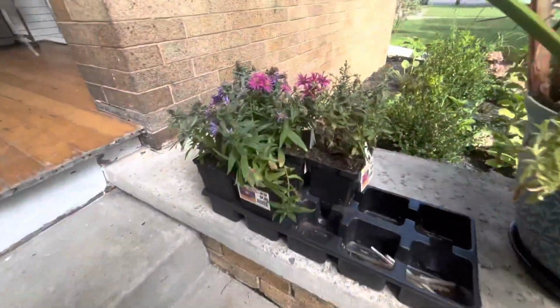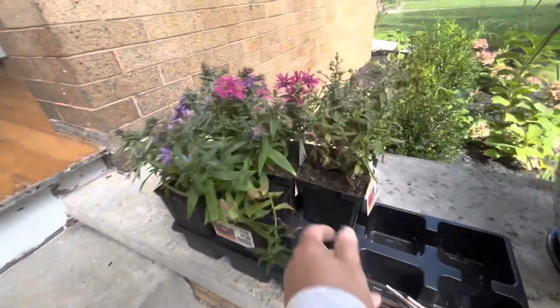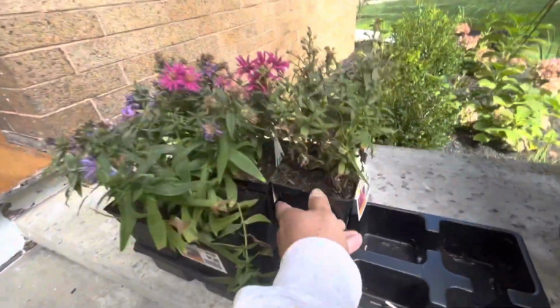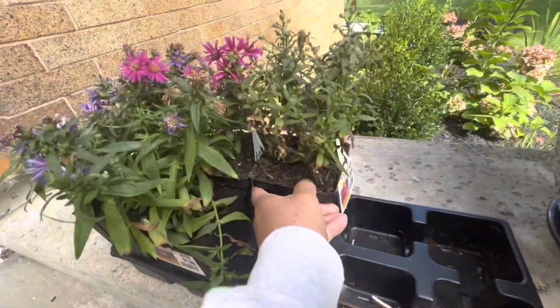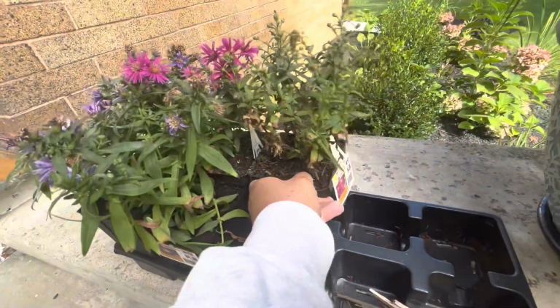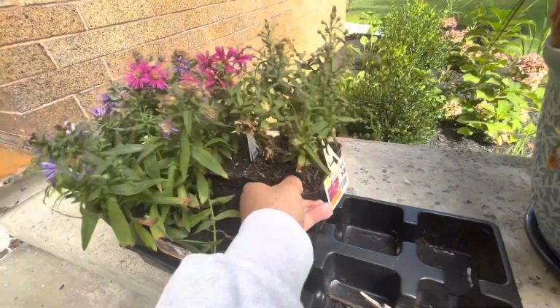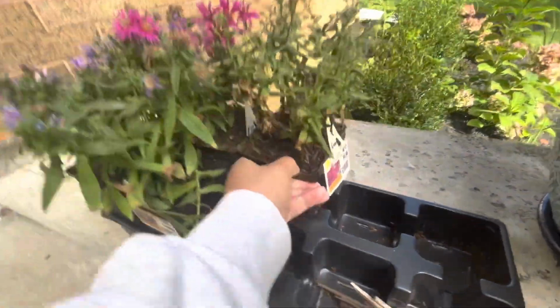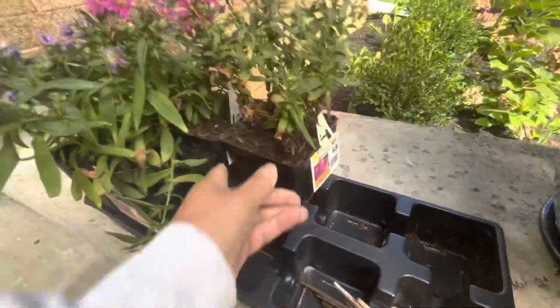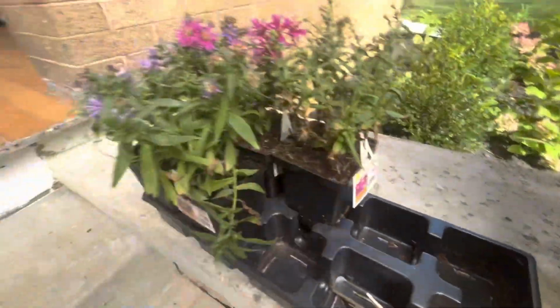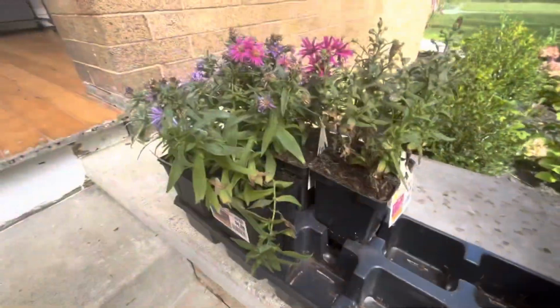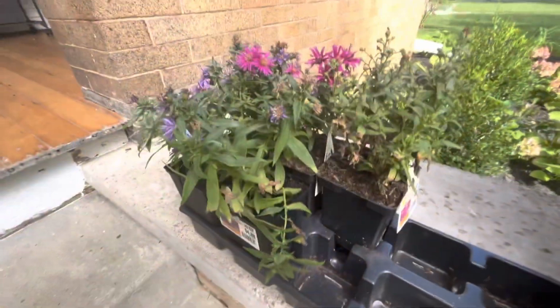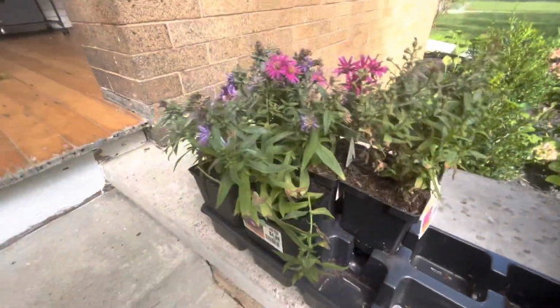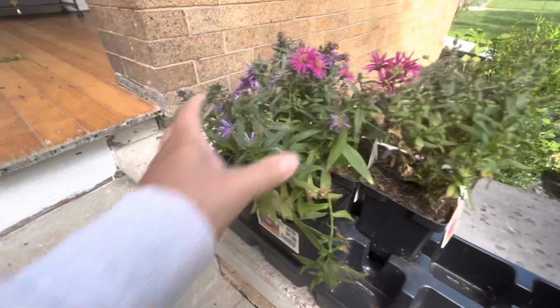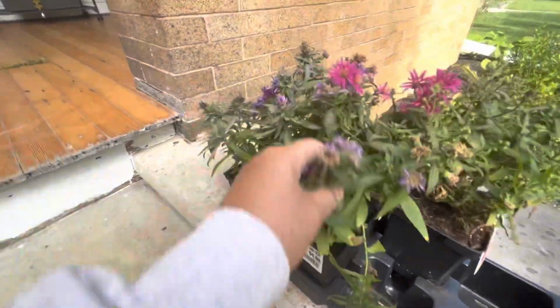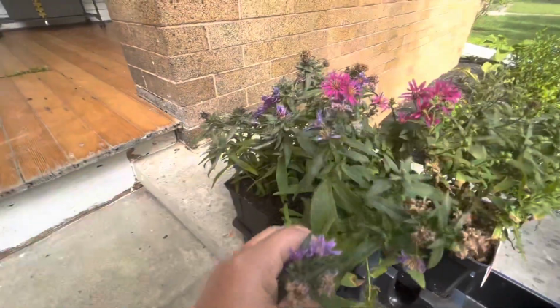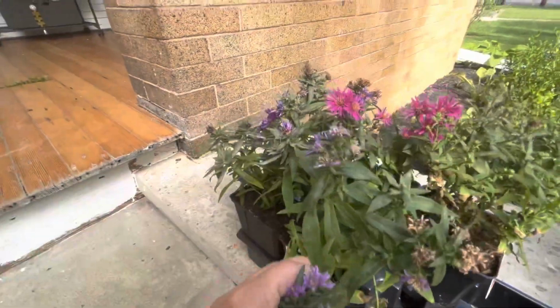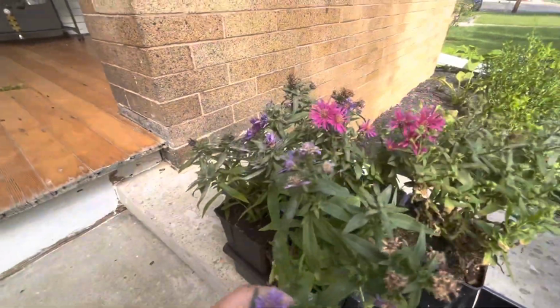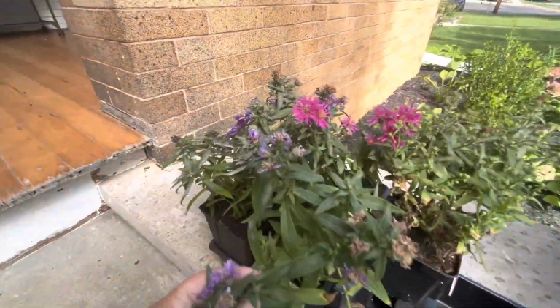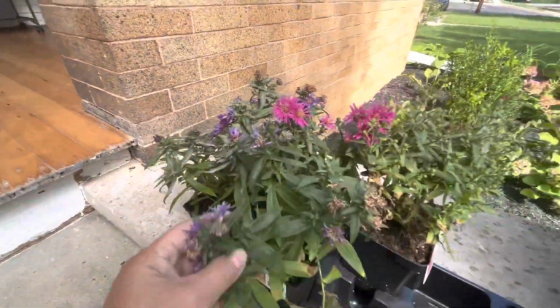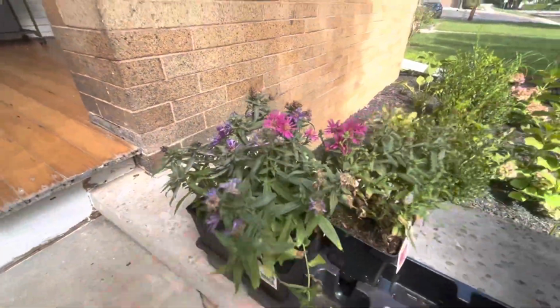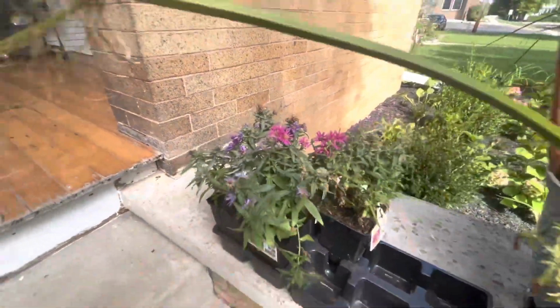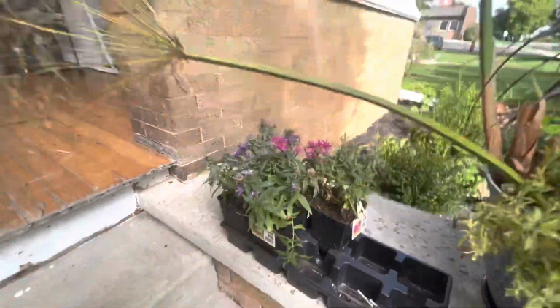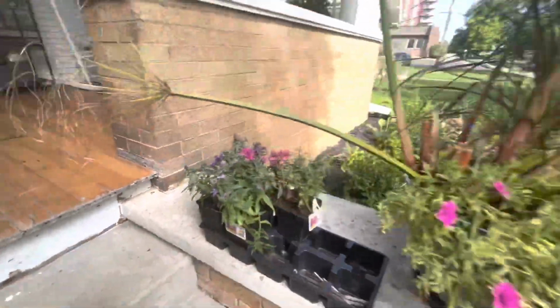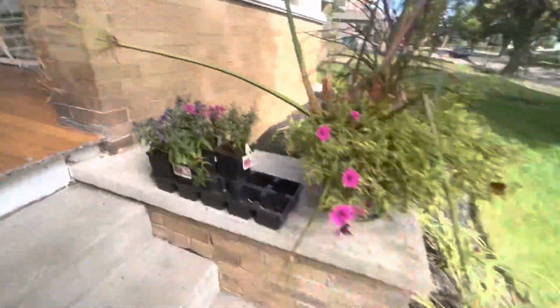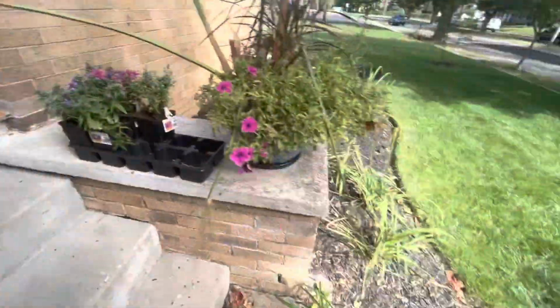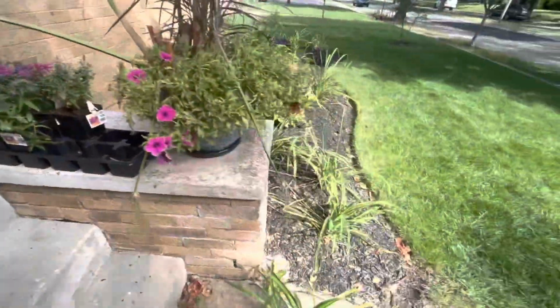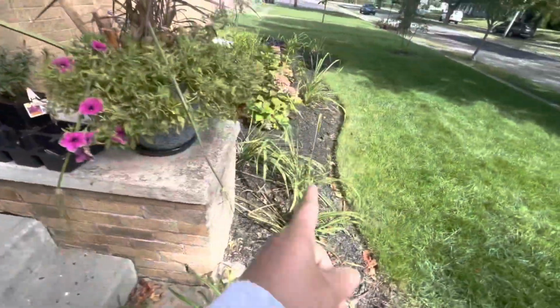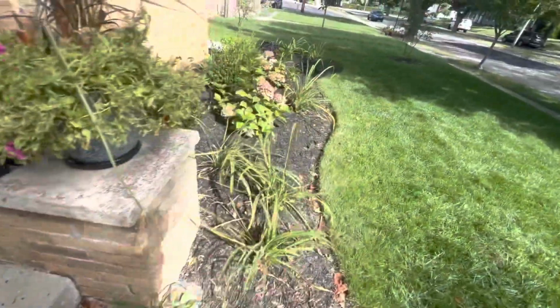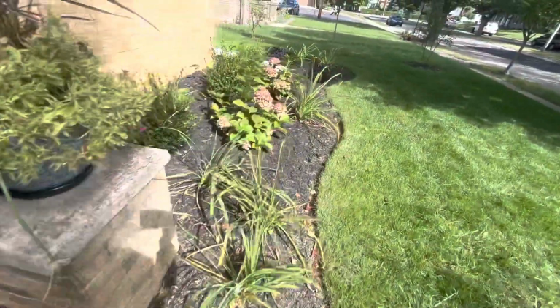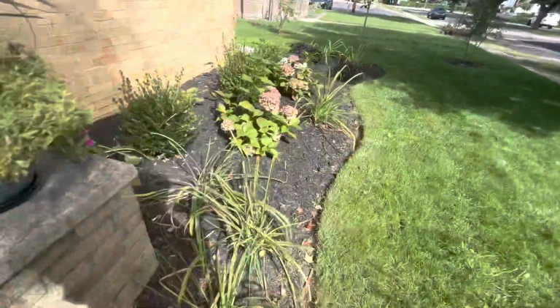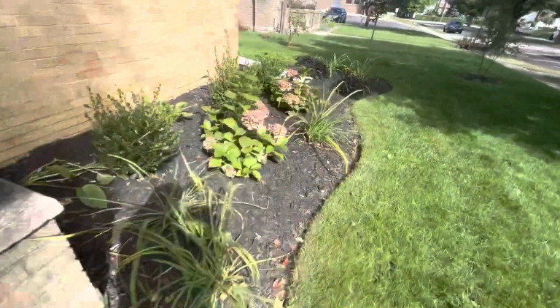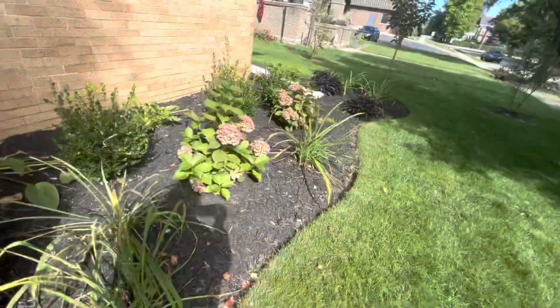These are asters — not phlox, asters. They were a dollar. So I've got five of those that I'm going to put along the front borders.